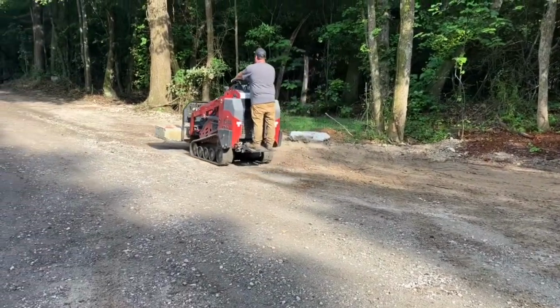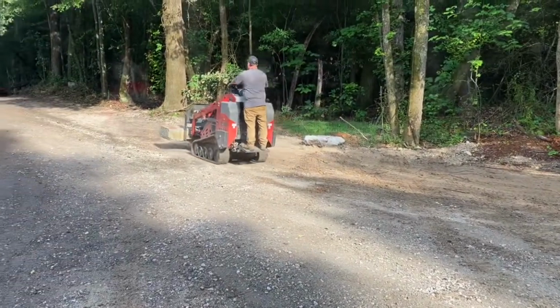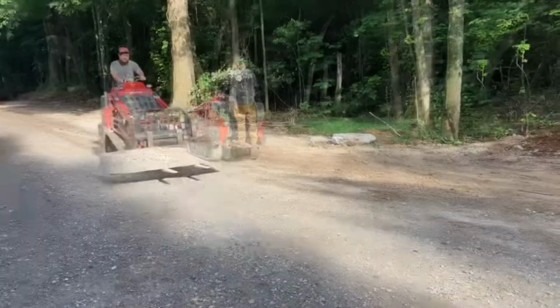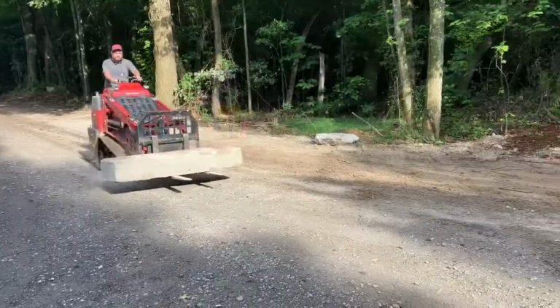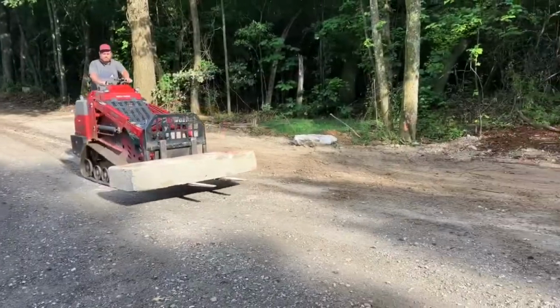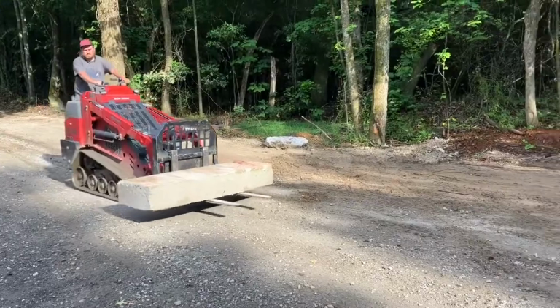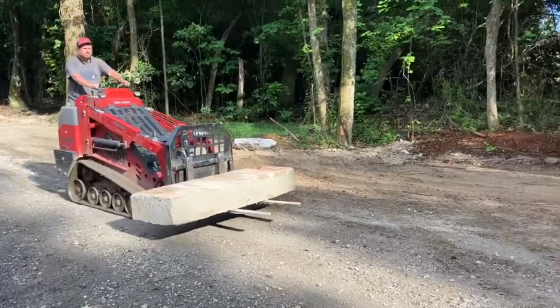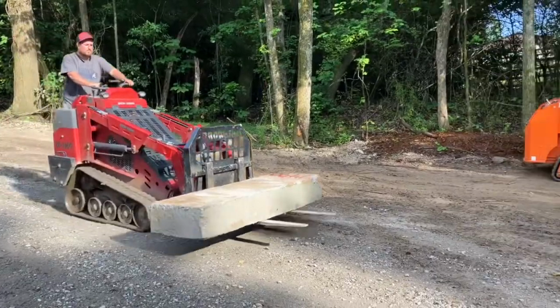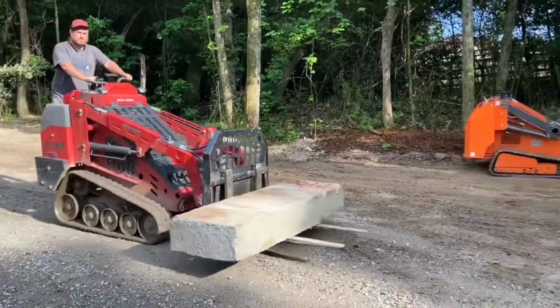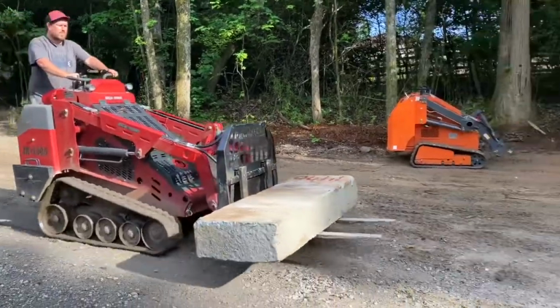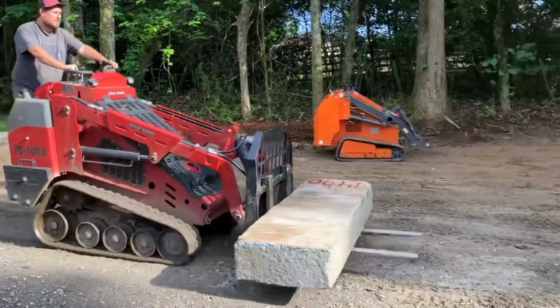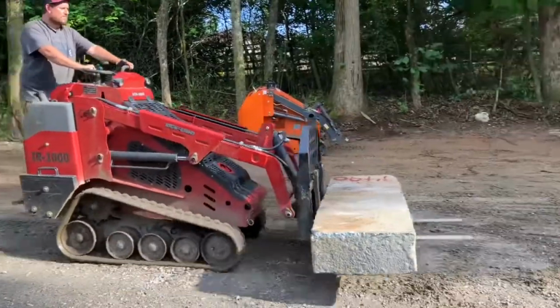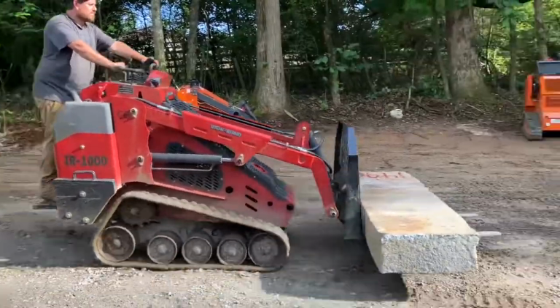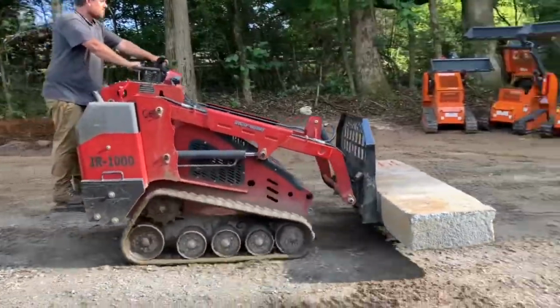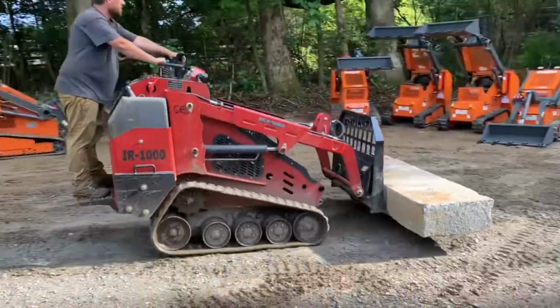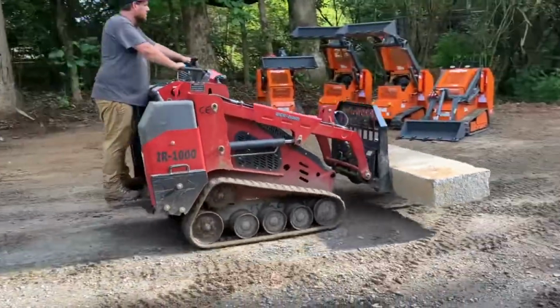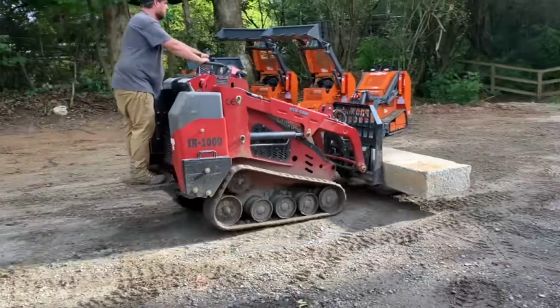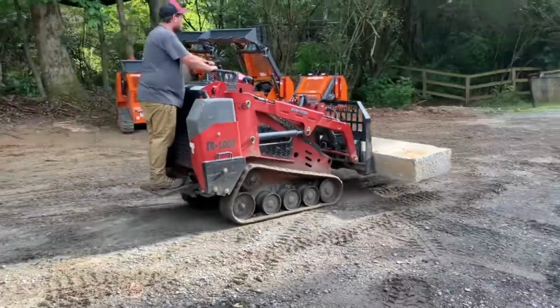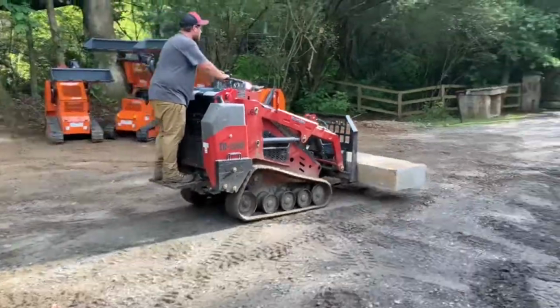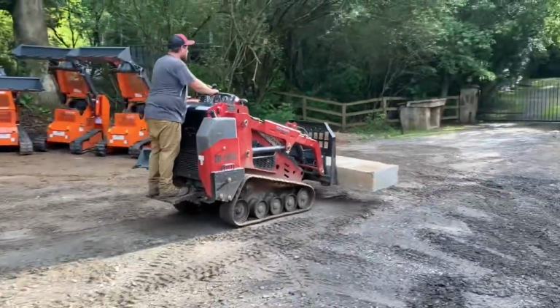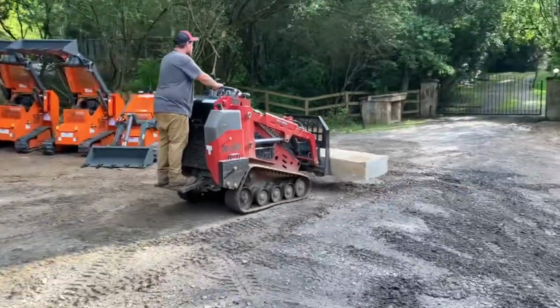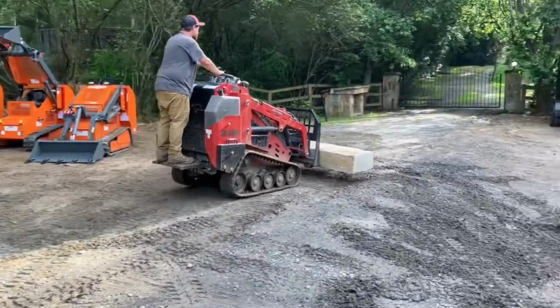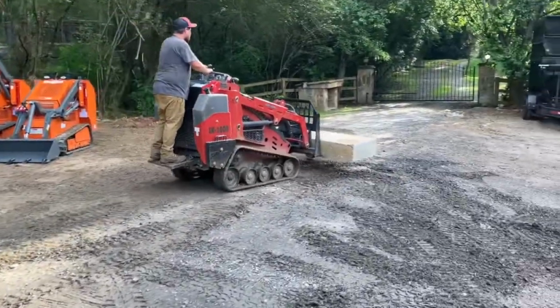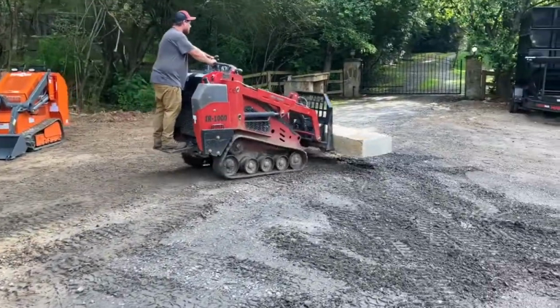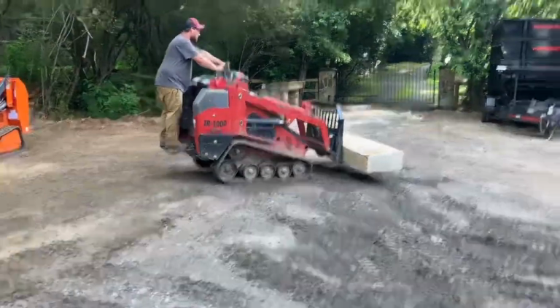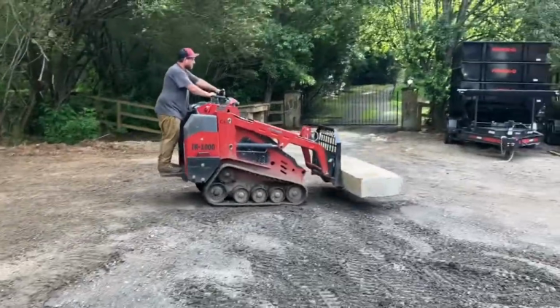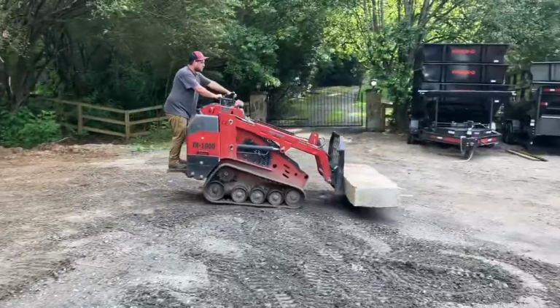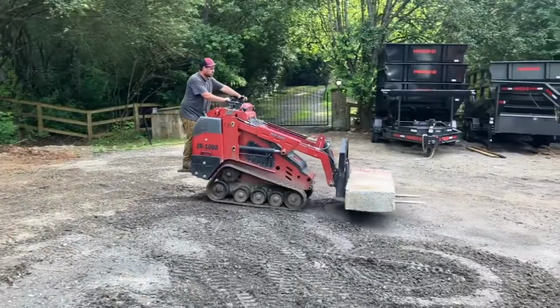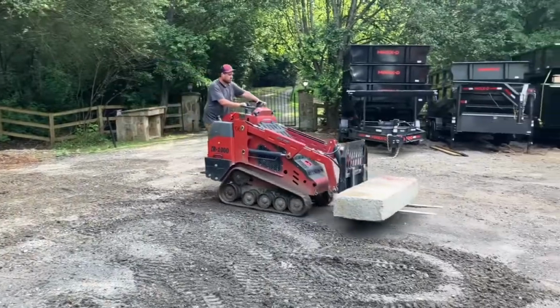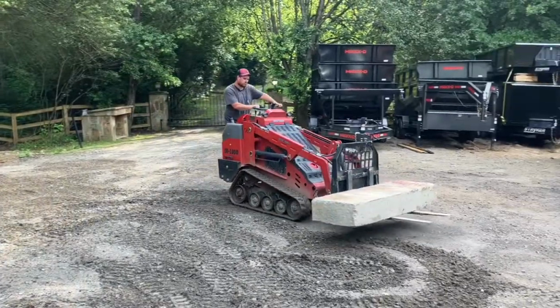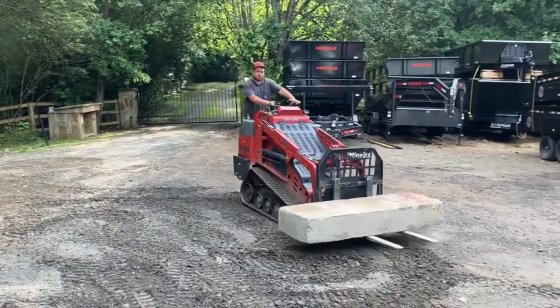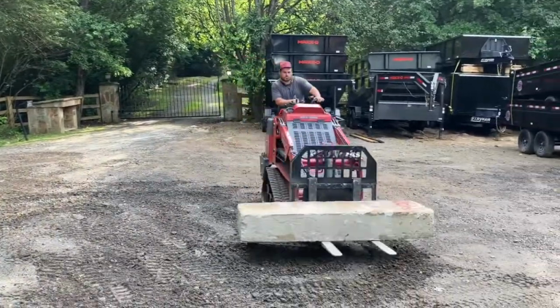Both great machines, both available with free shipping and service from Chipper LLC Traders and Equipment. Specs, pricing, and info available at ChipperLLCSales.com. Thanks for watching.